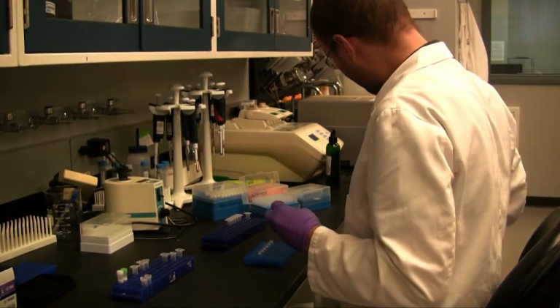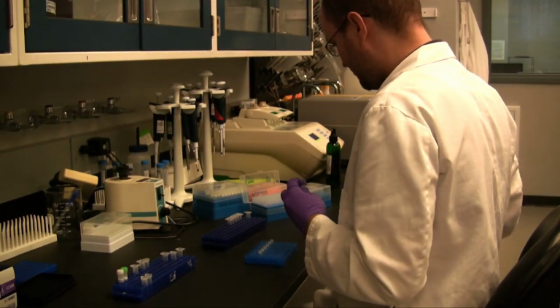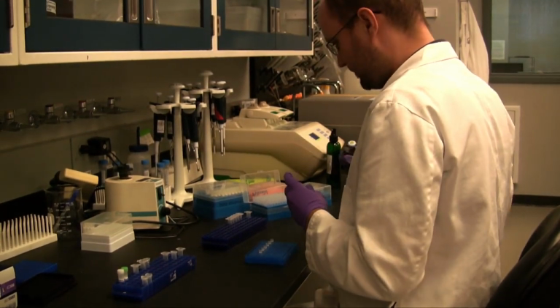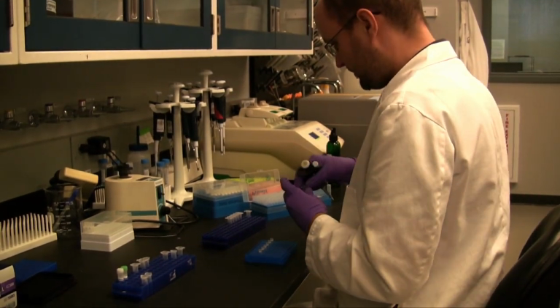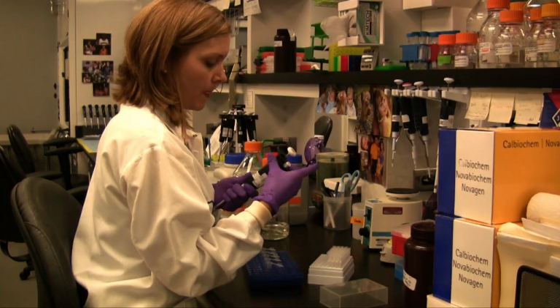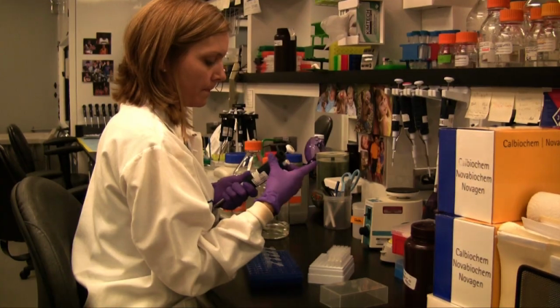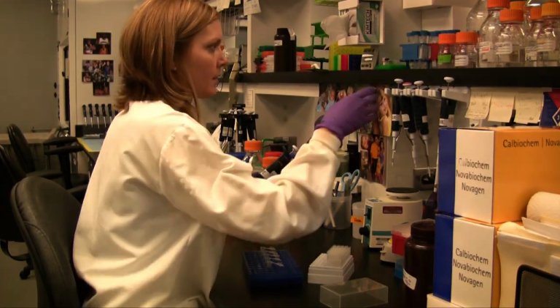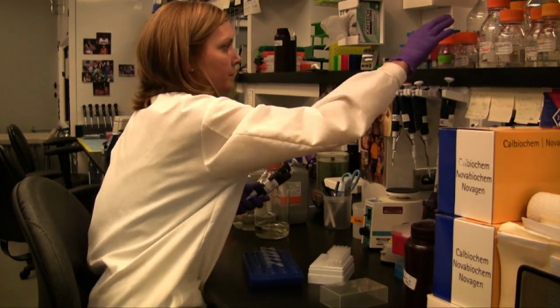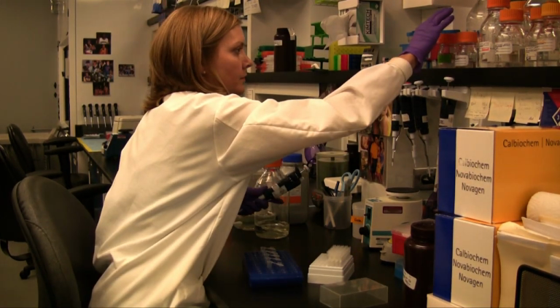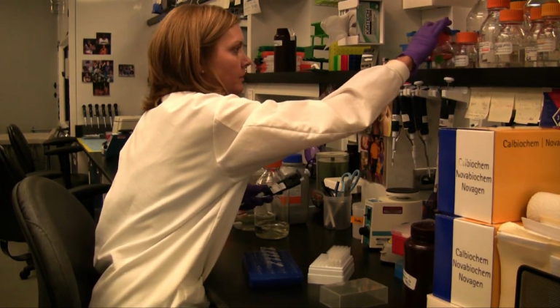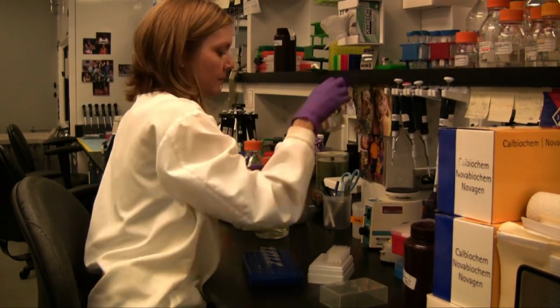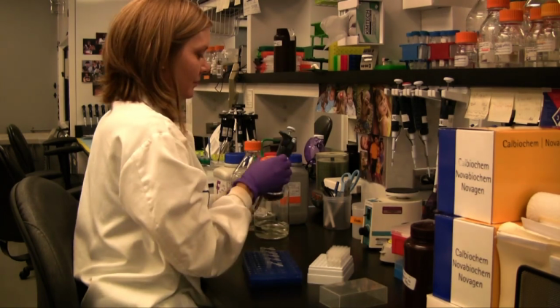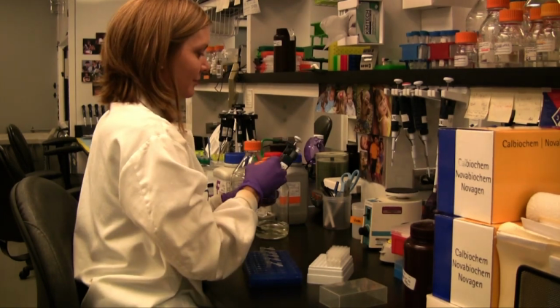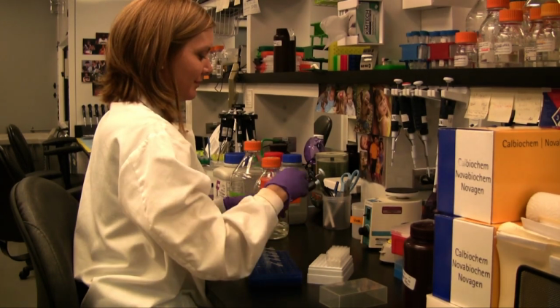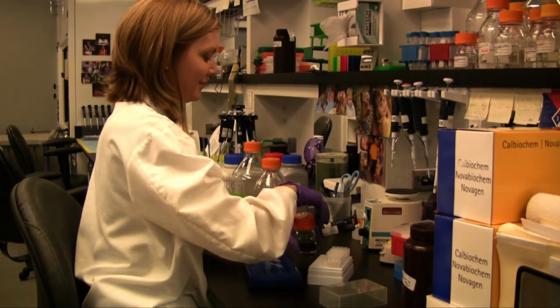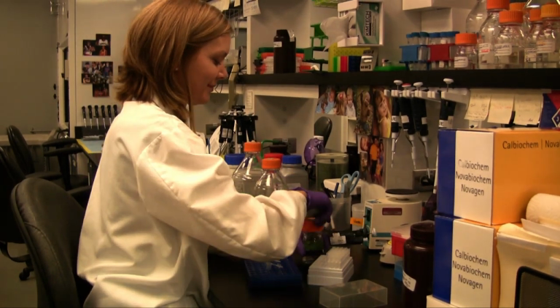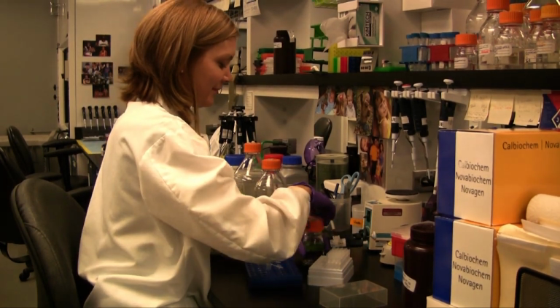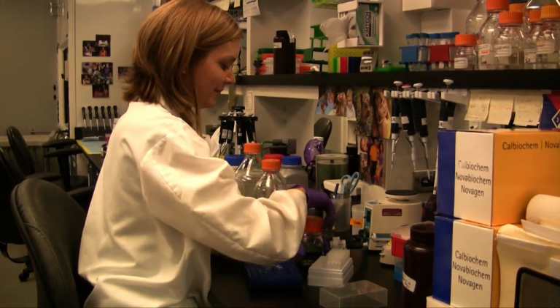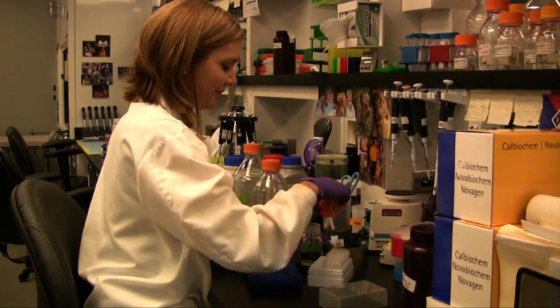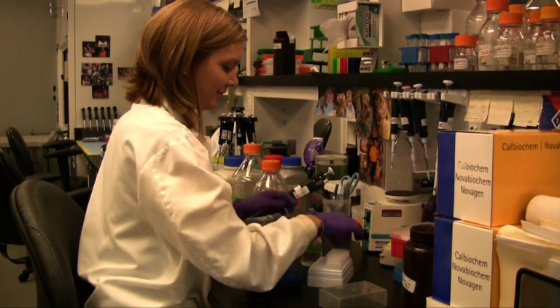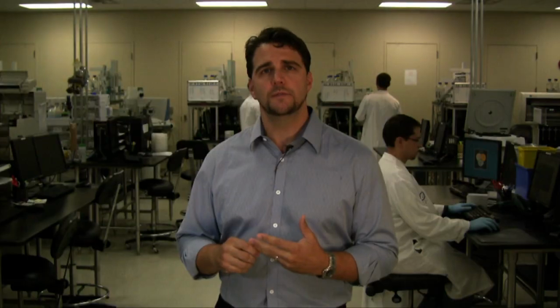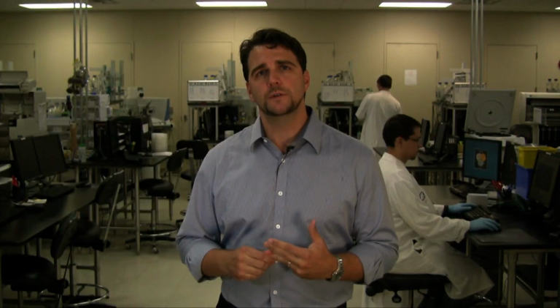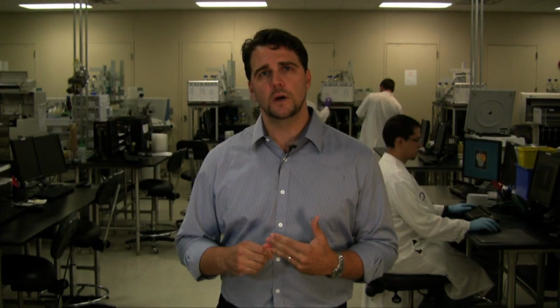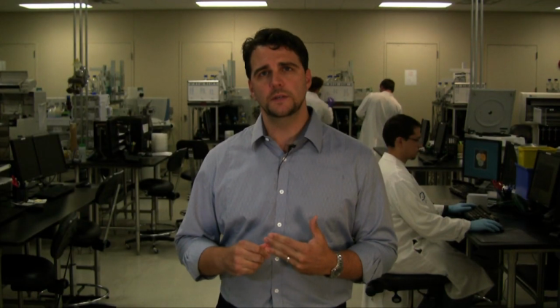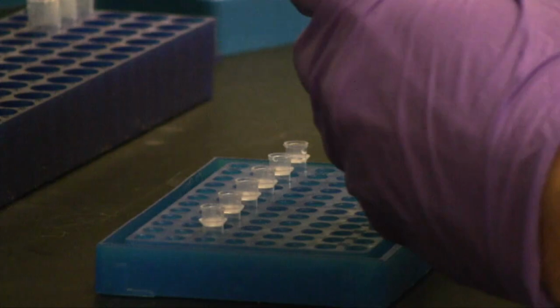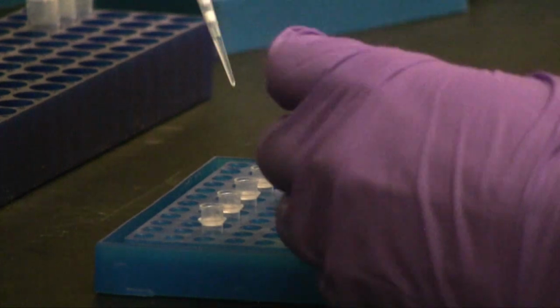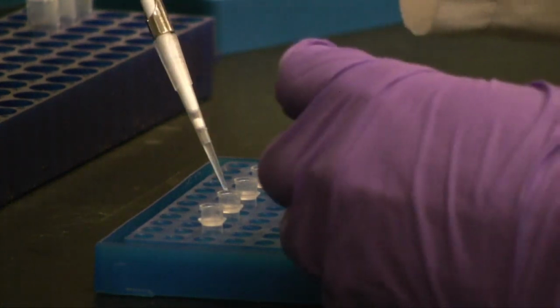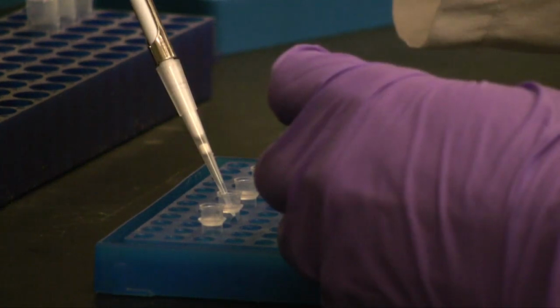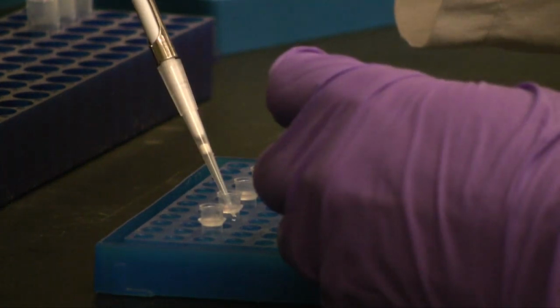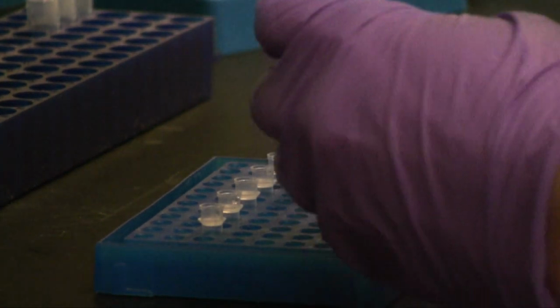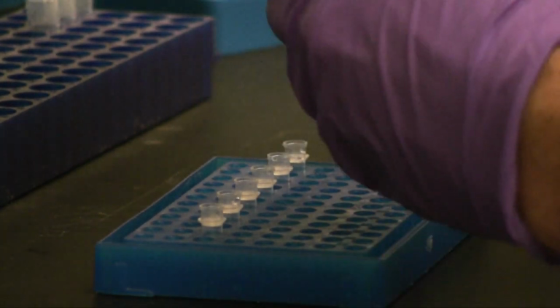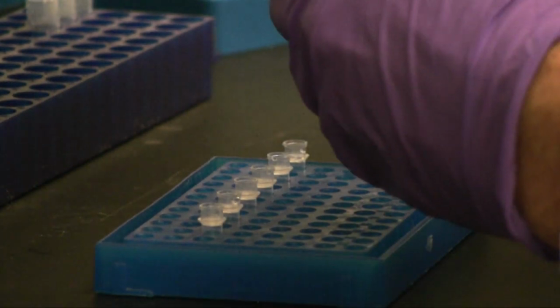Sequencing, cloning, site-directed mutagenesis, PCR — any kind of genetic research used at hospitals, at biotech companies, at pharmaceutical companies. They use our products almost every day to perform their work.